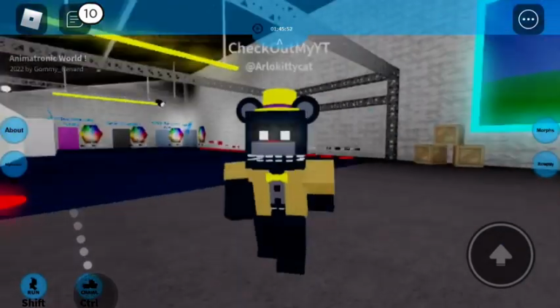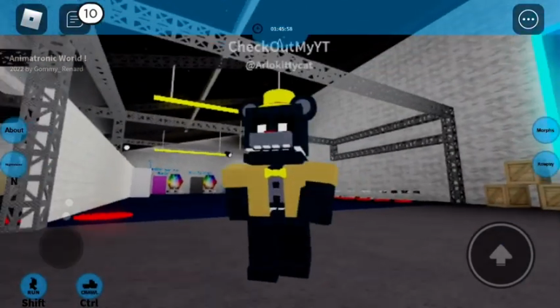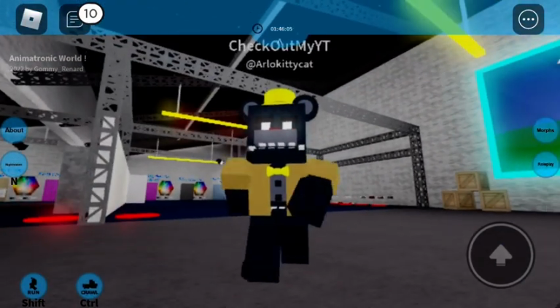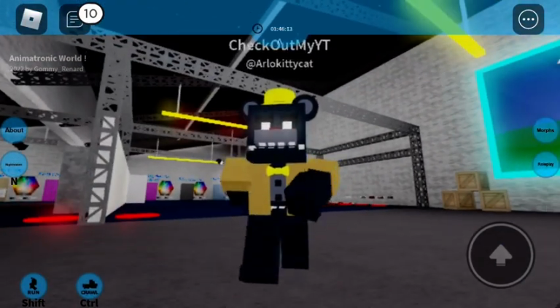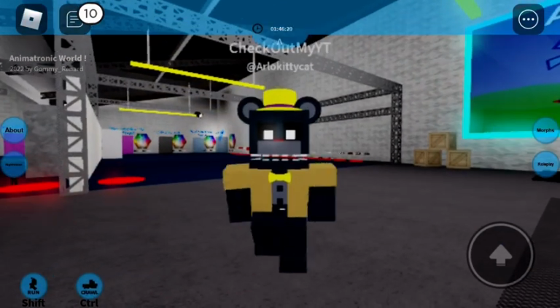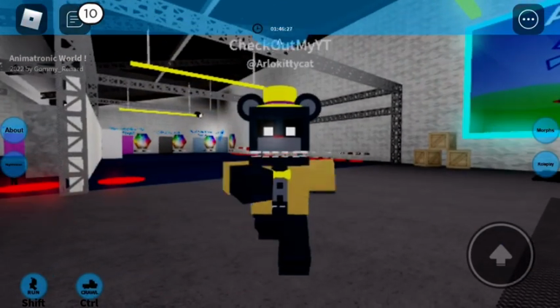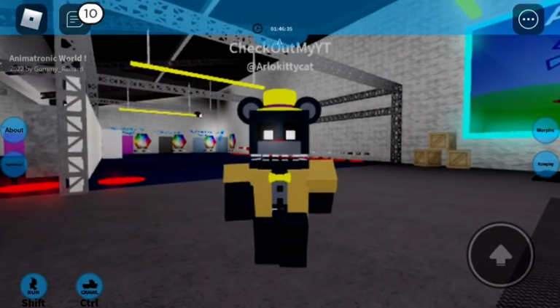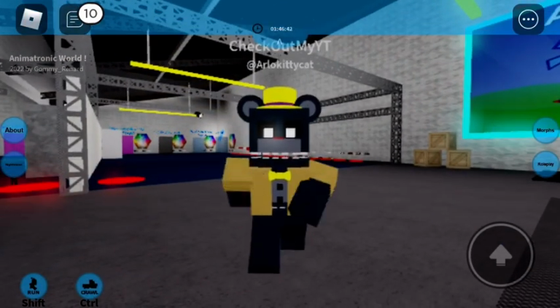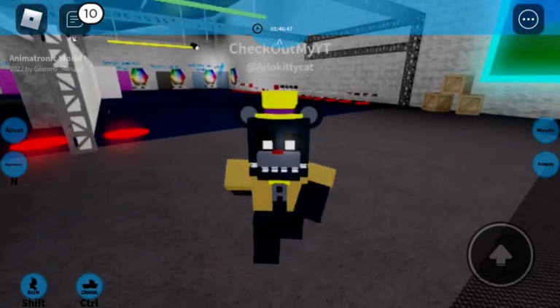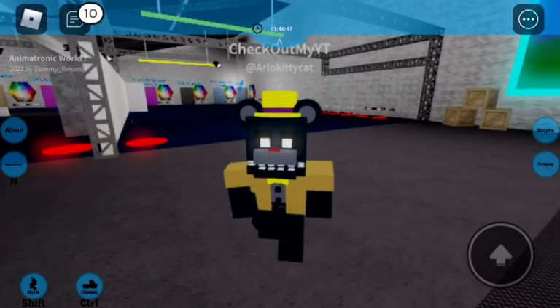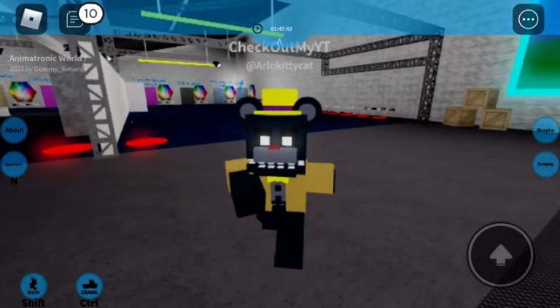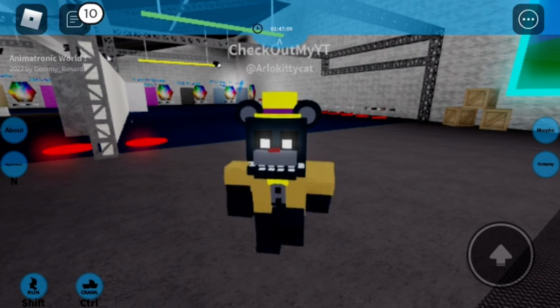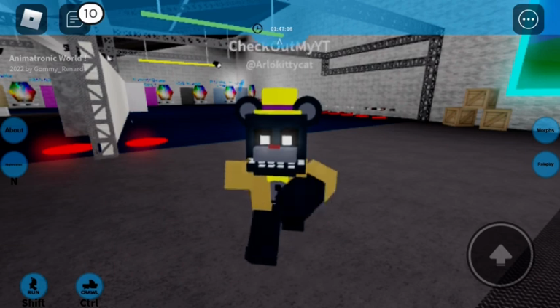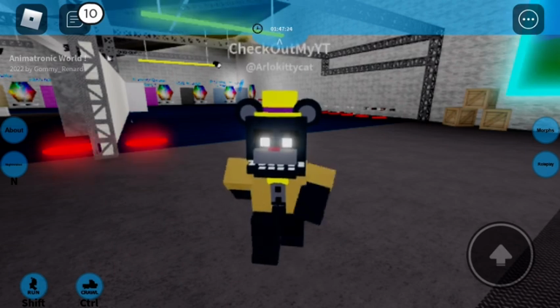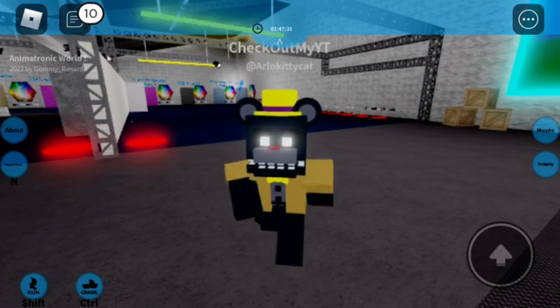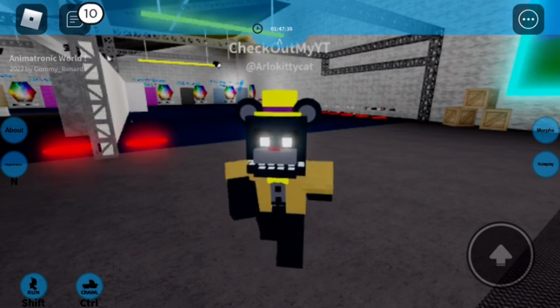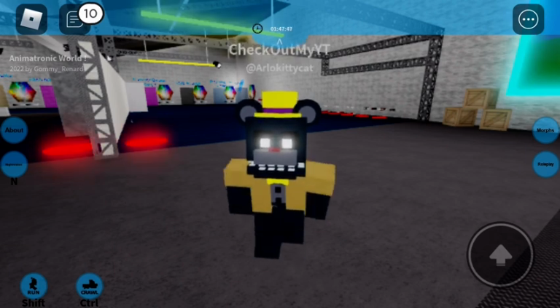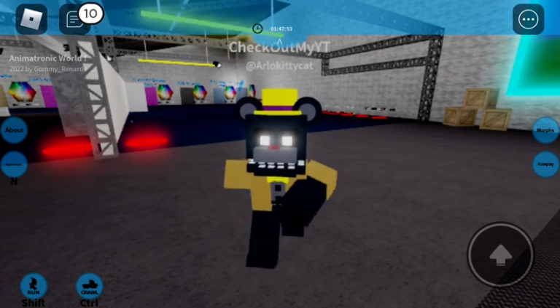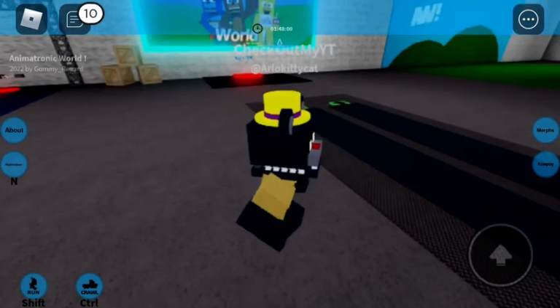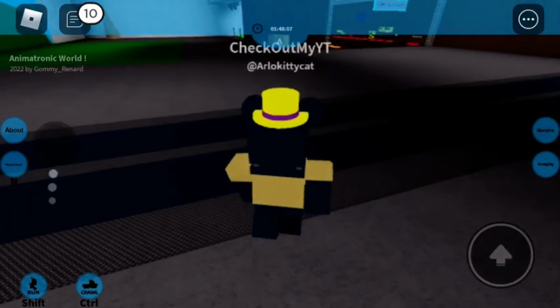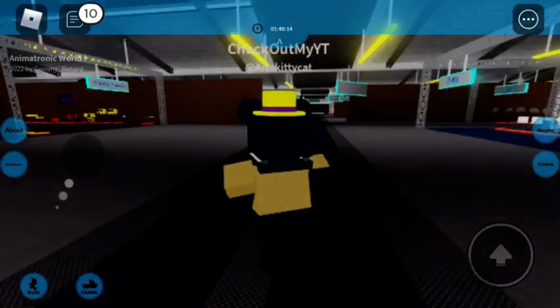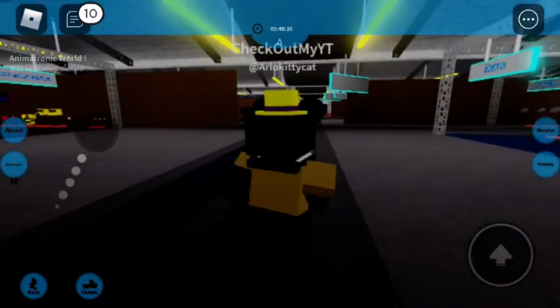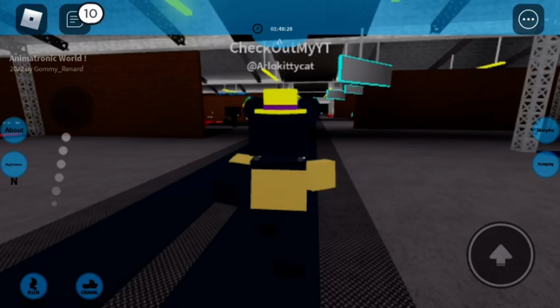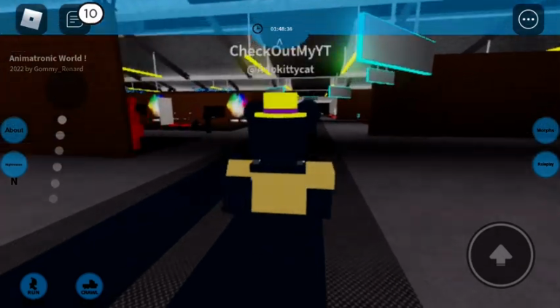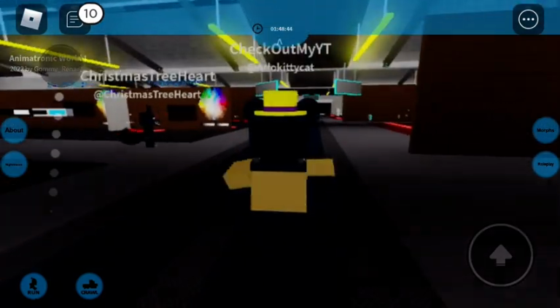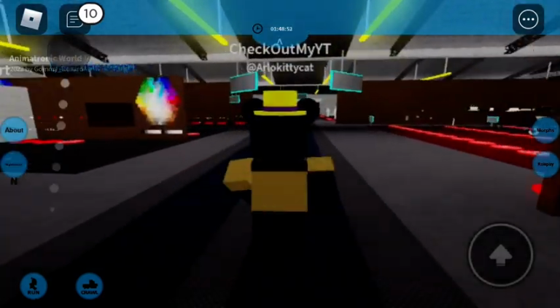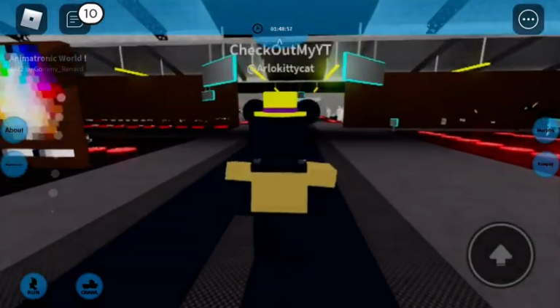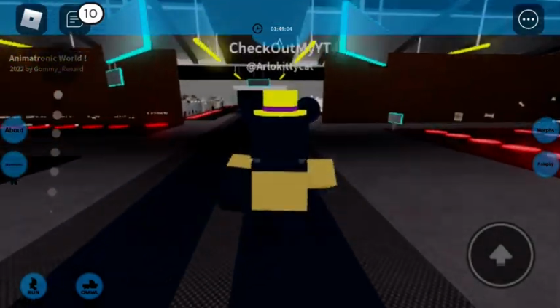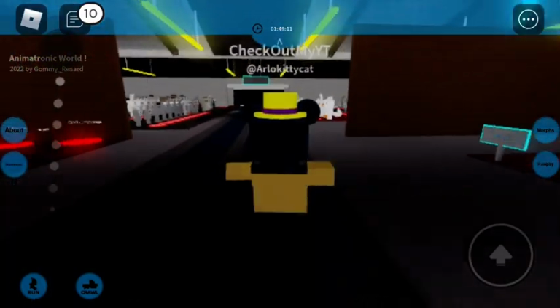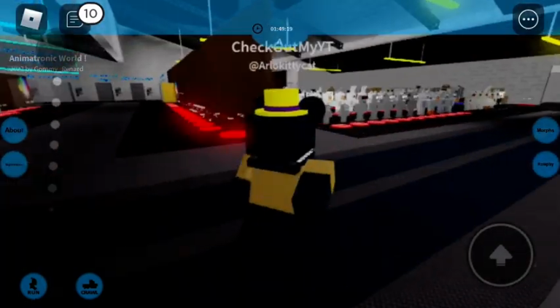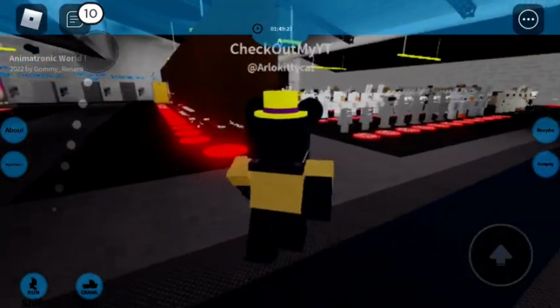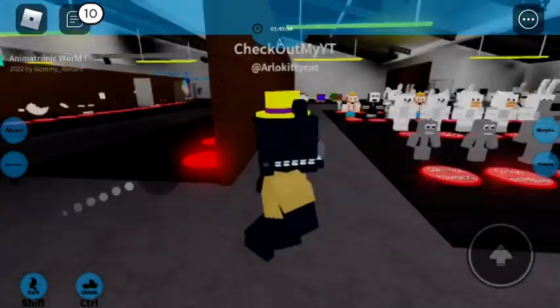And then if you don't want it to be too stylized, you can make the nose black and you can get rid of the jacket. But in overall cases, this is what you want to go for if you want it stylized.